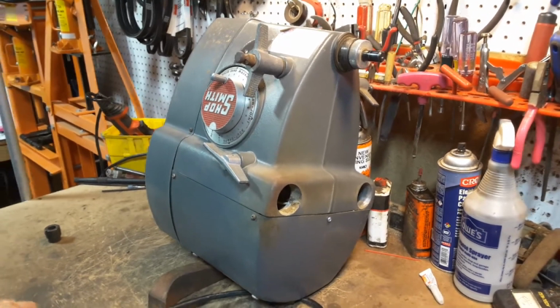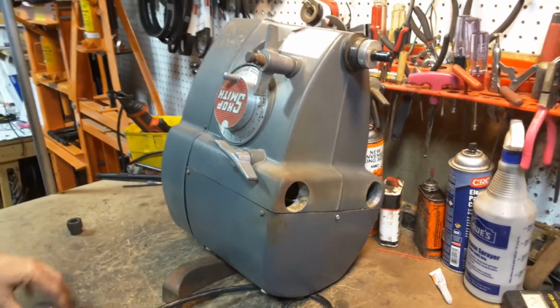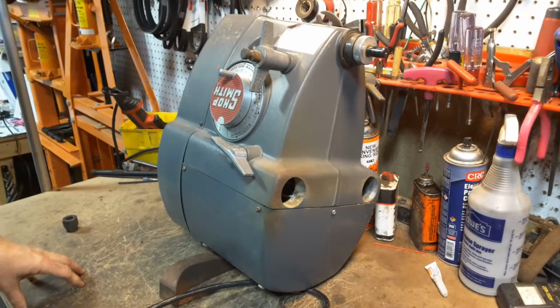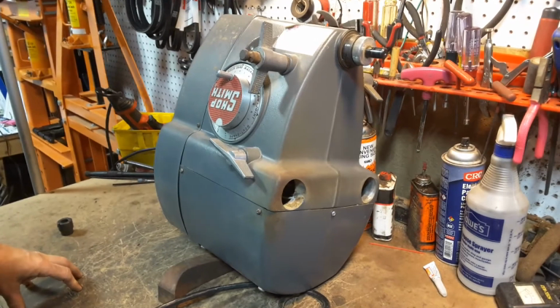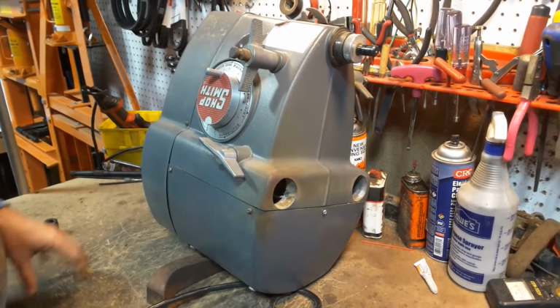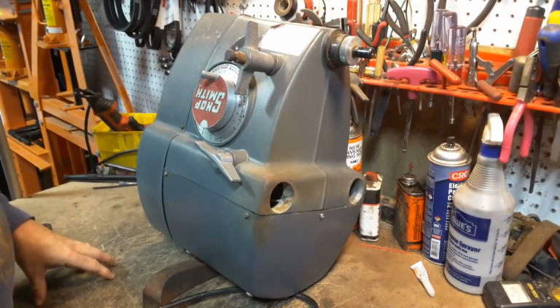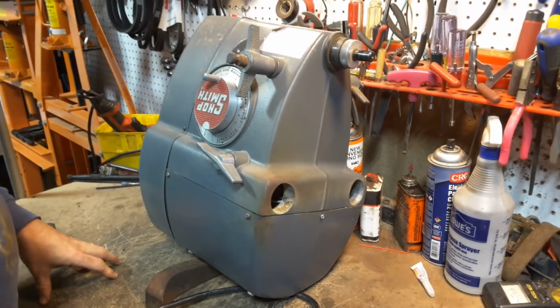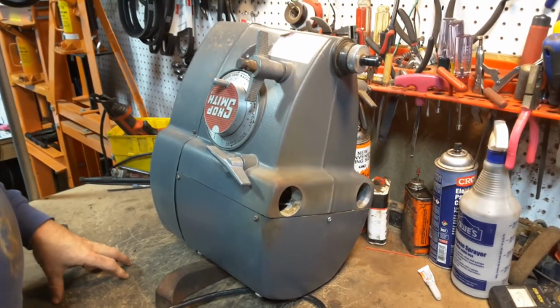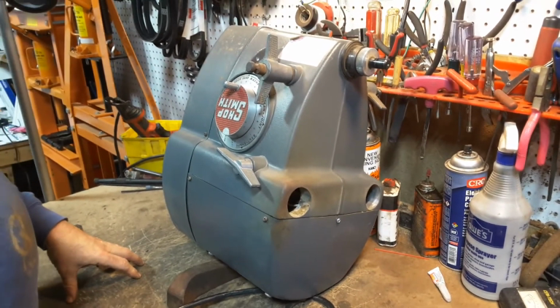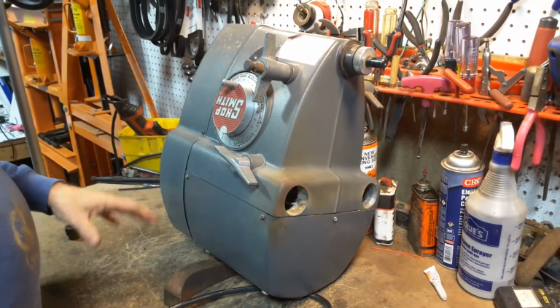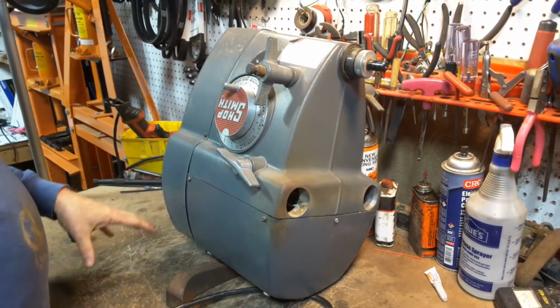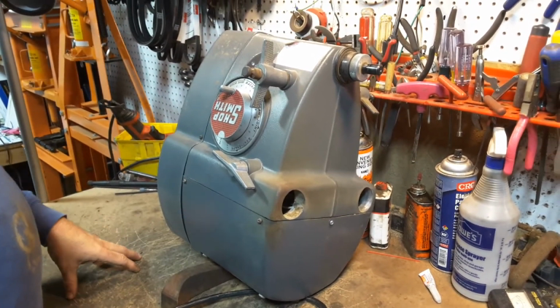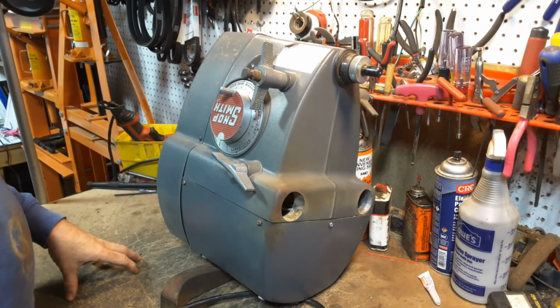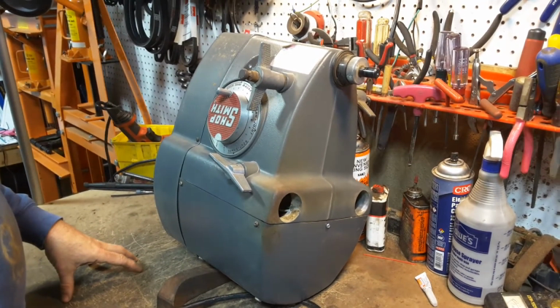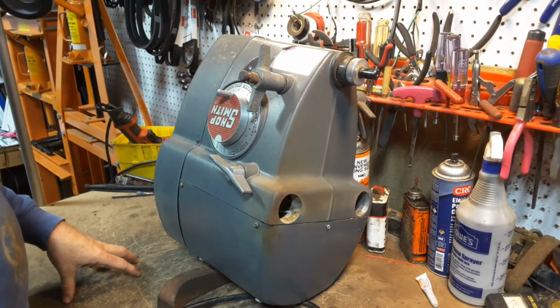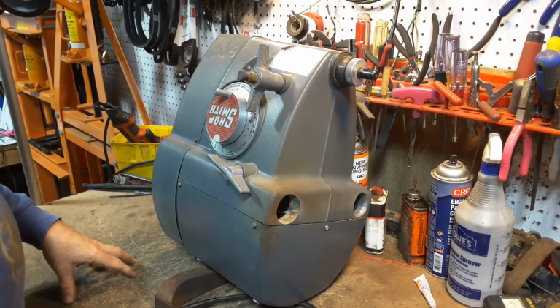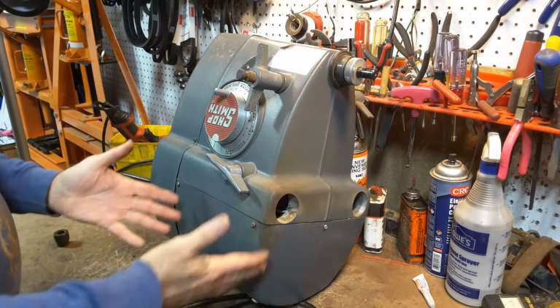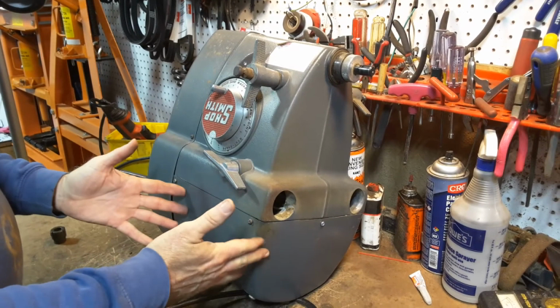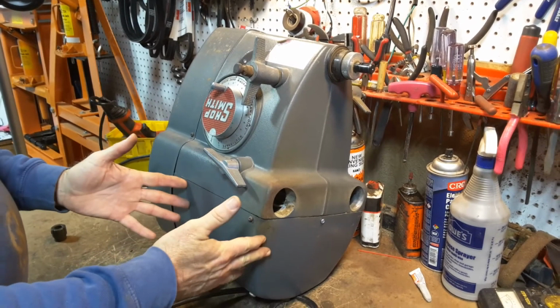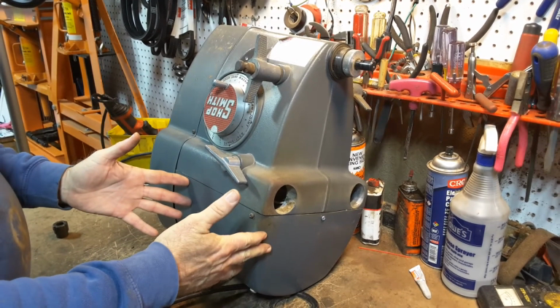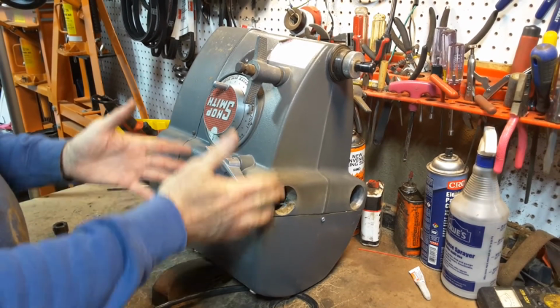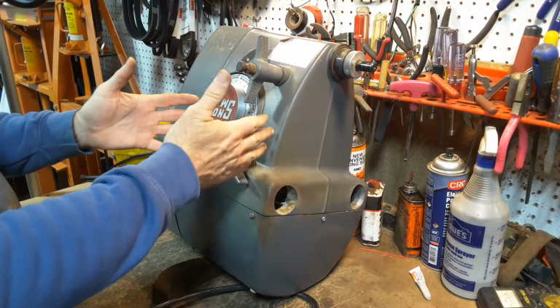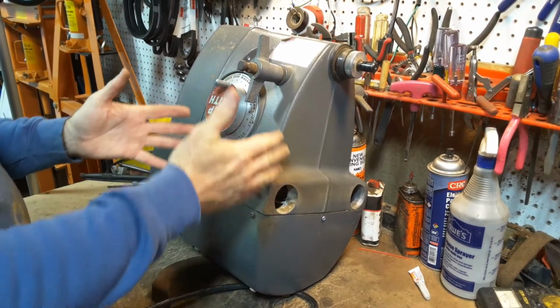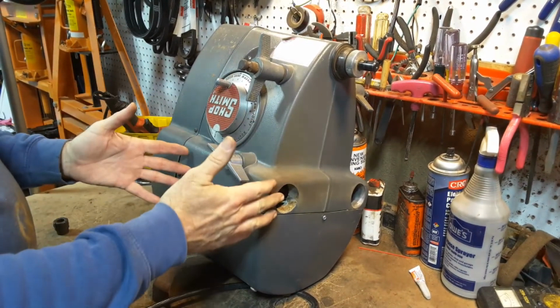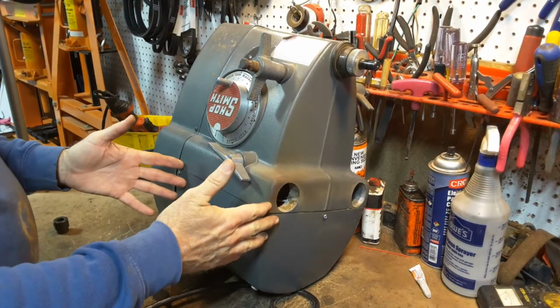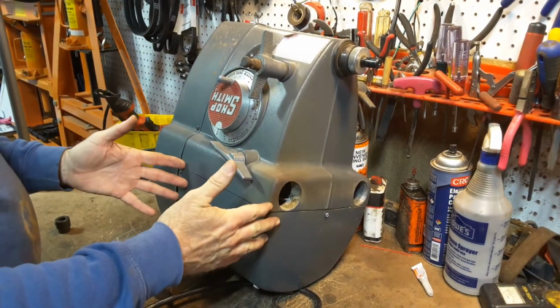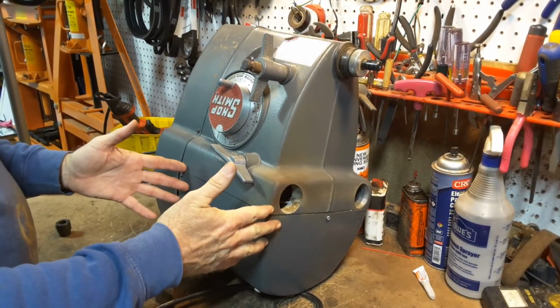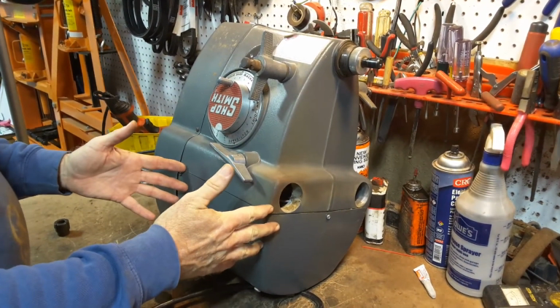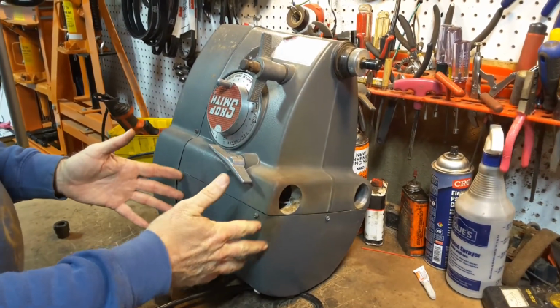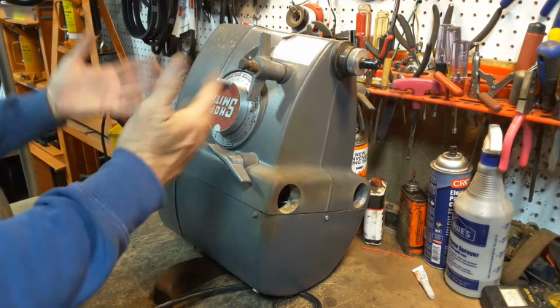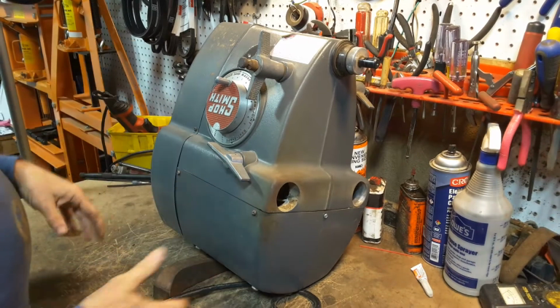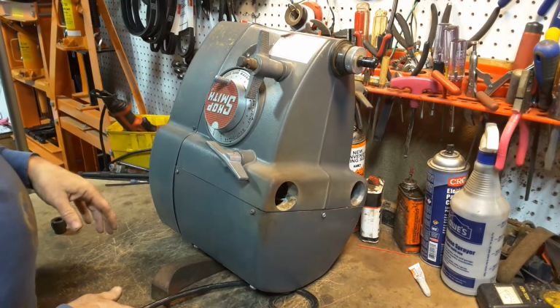Hi, this is Jacob Anderson, and this video is the first step in tearing down your headstock — removing the motor from the headstock casting so that you can work on everything.